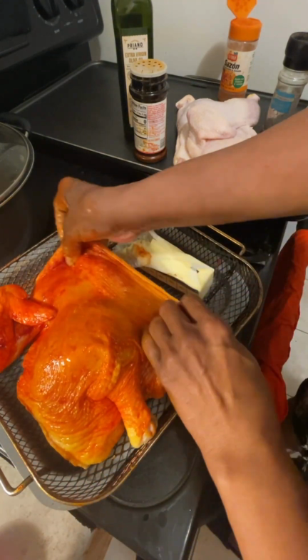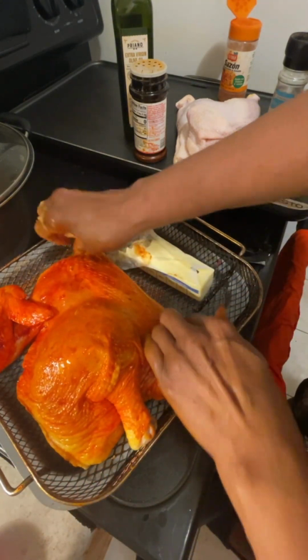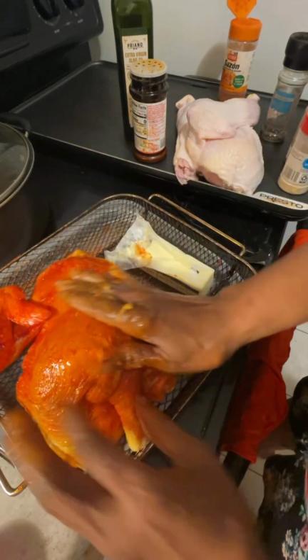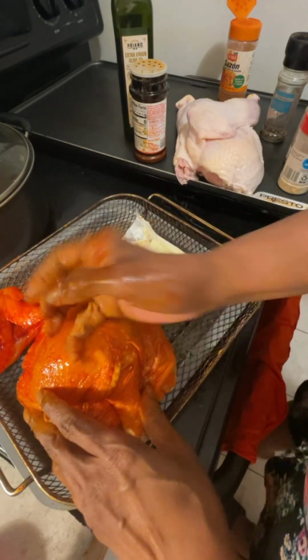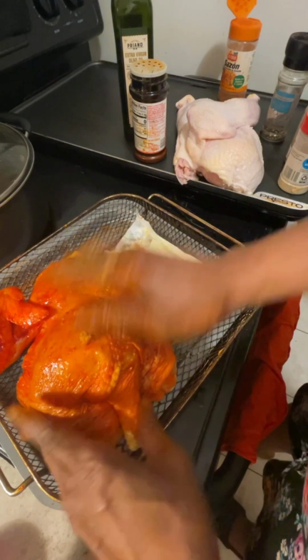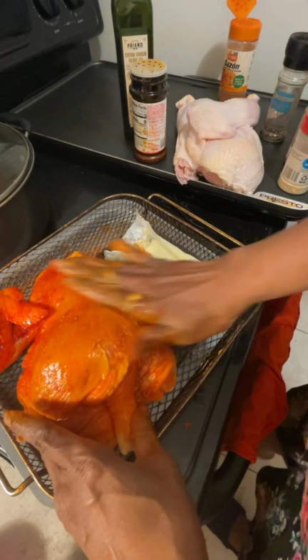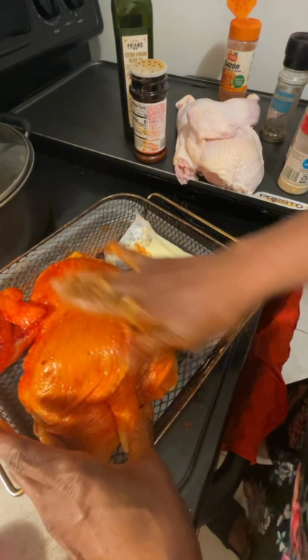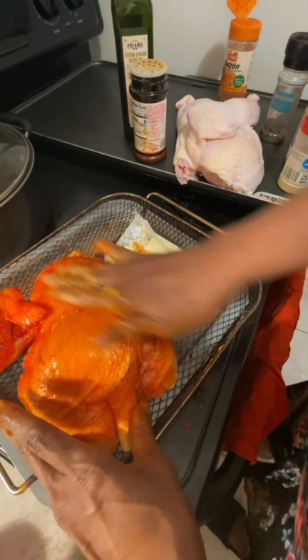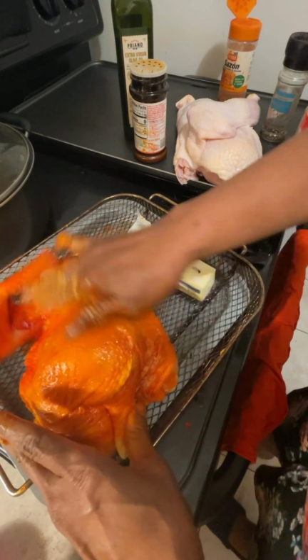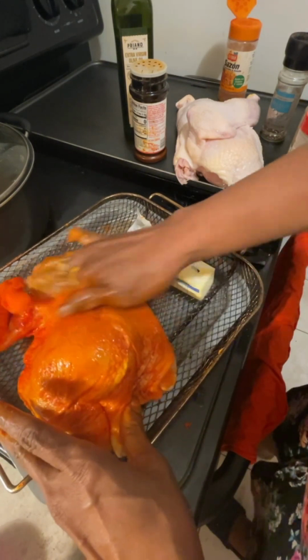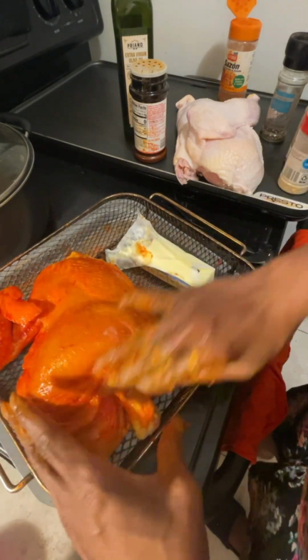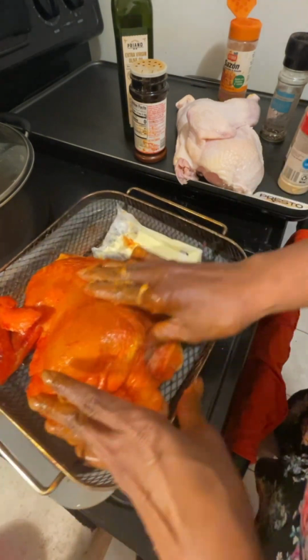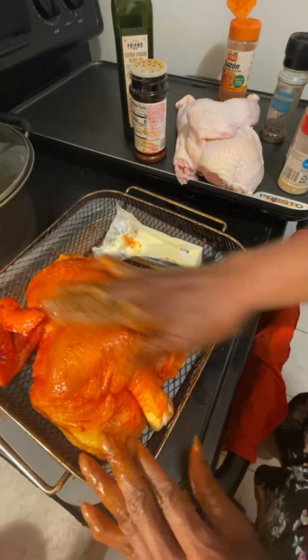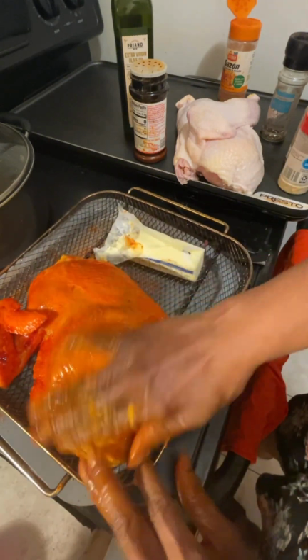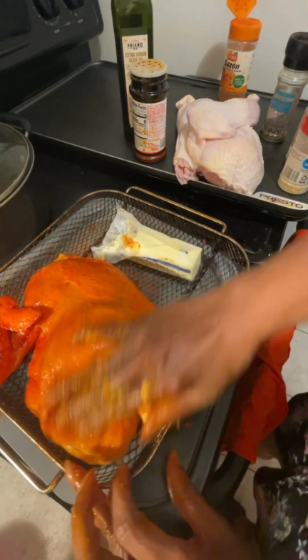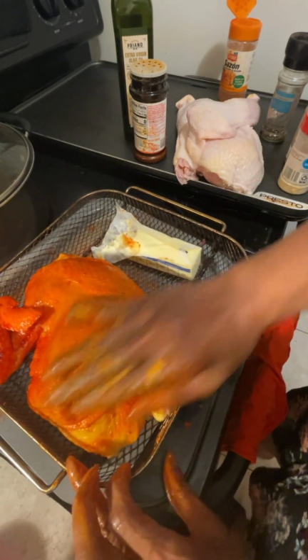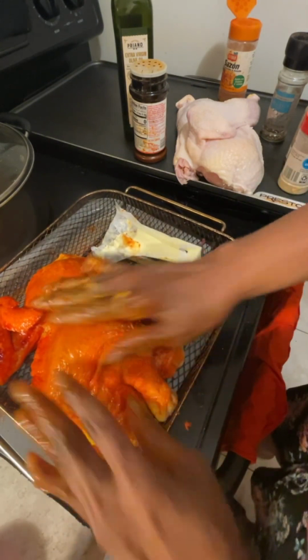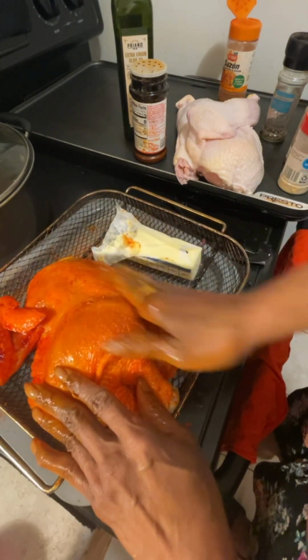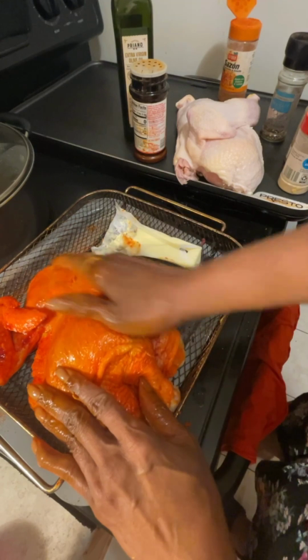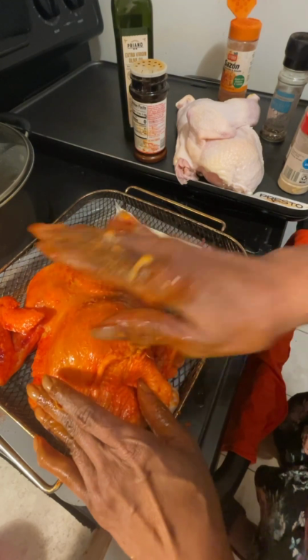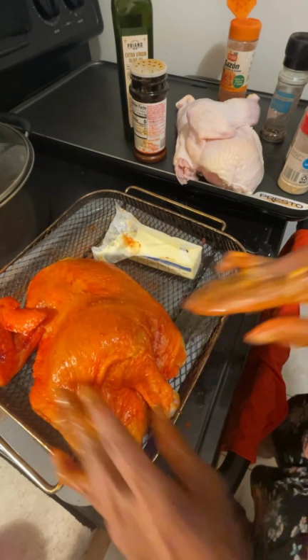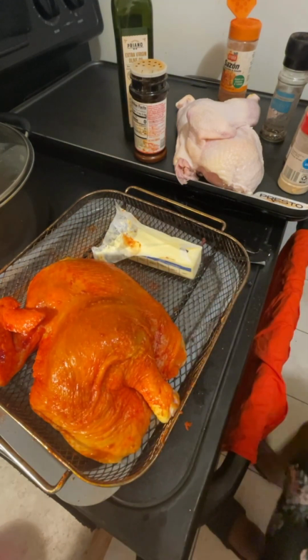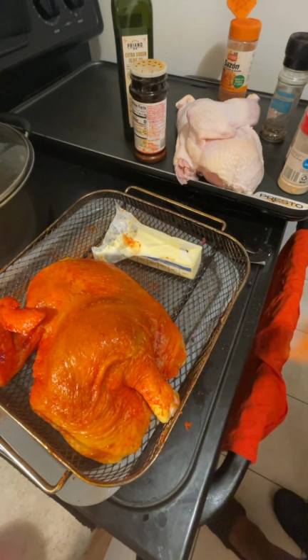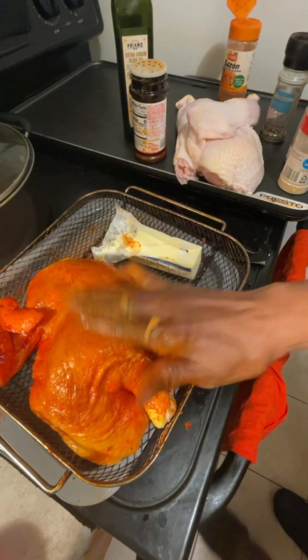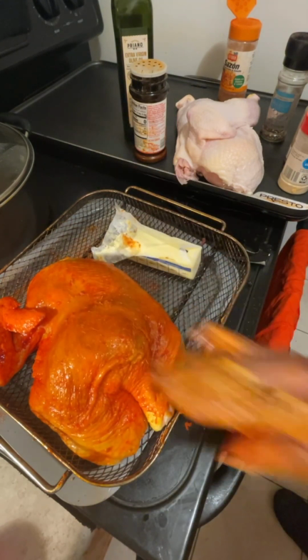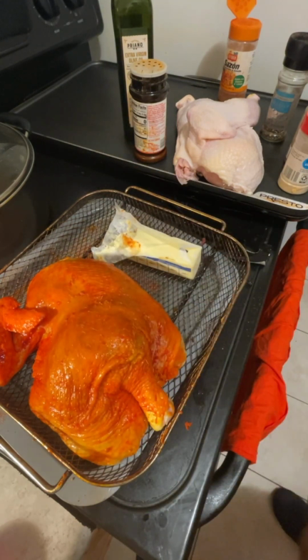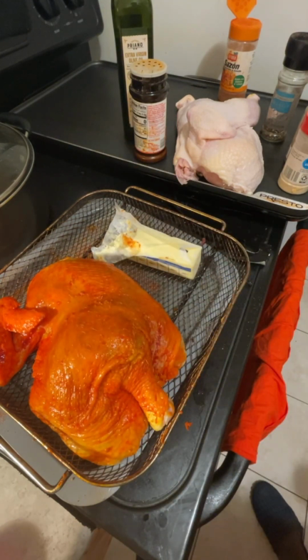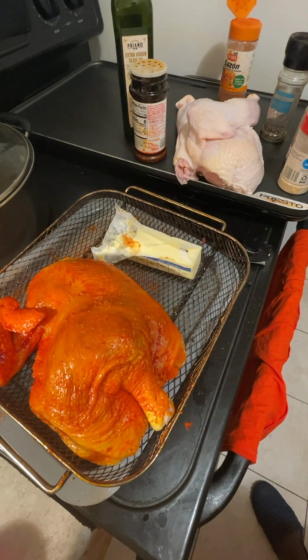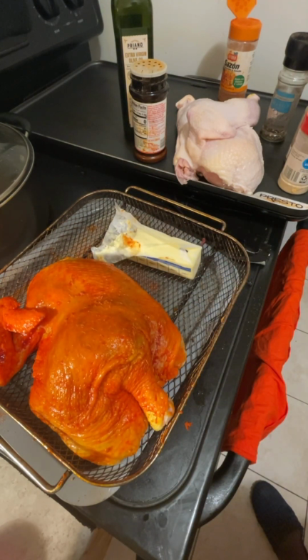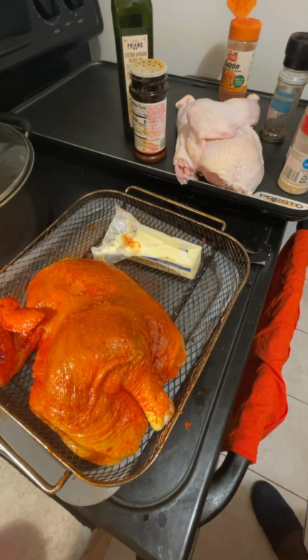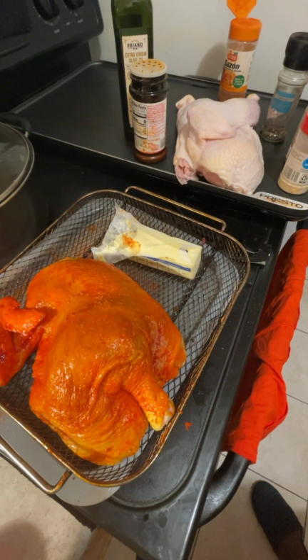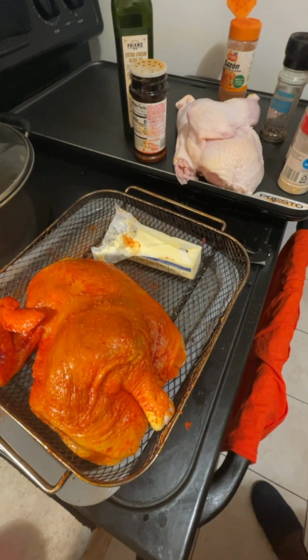So there we have it — we have a beautiful bird here, y'all. Now it's time for this baby to go low and slow in the oven.